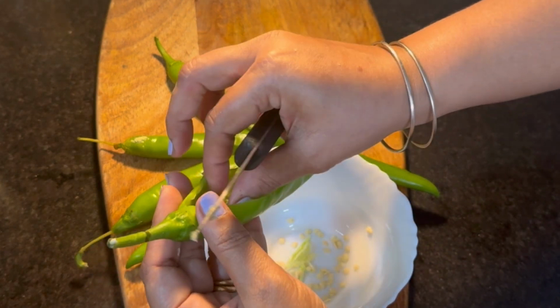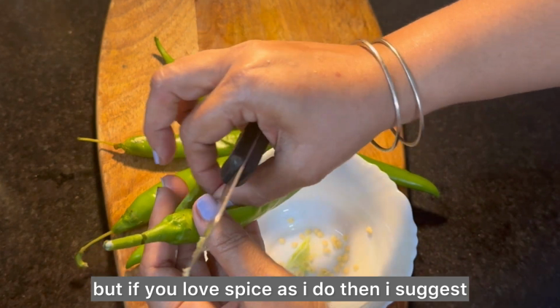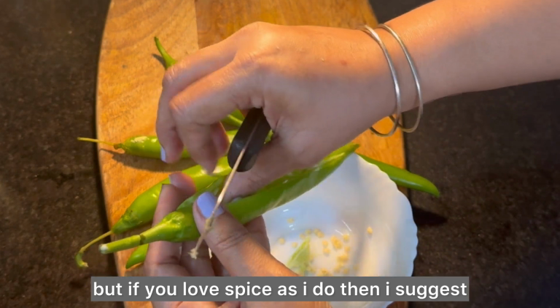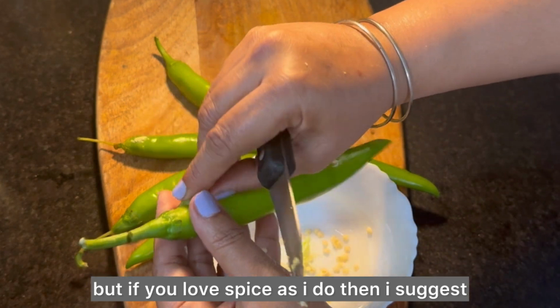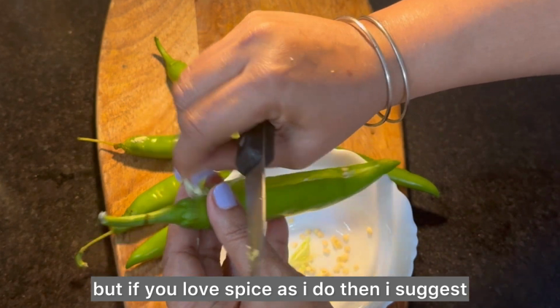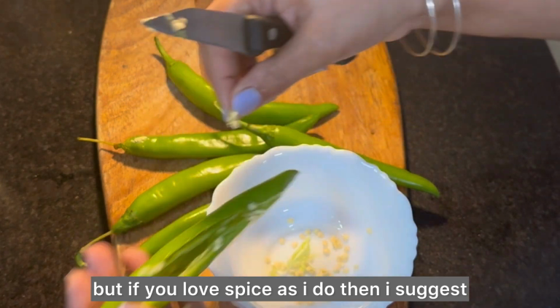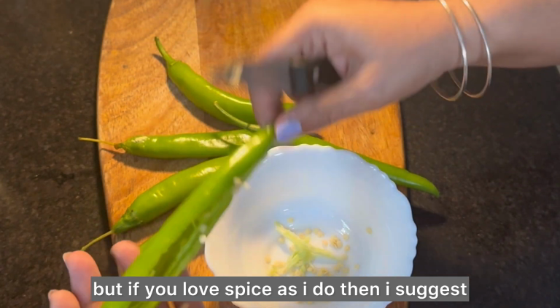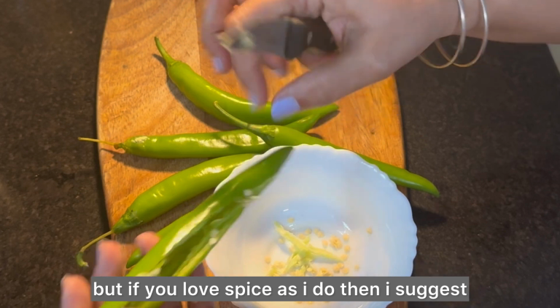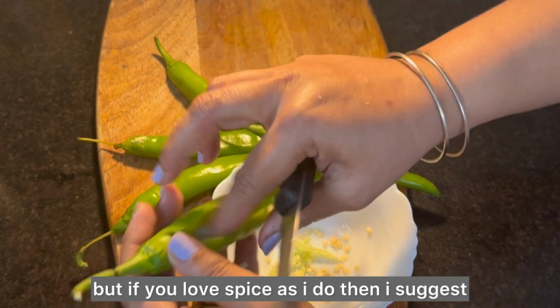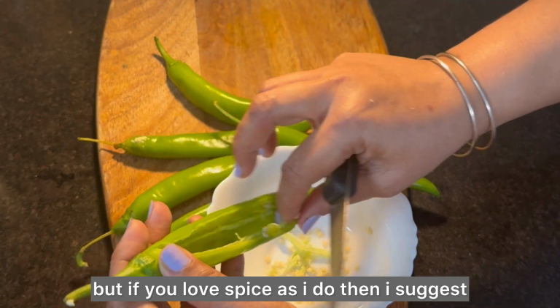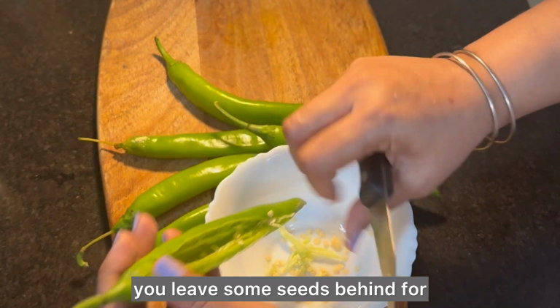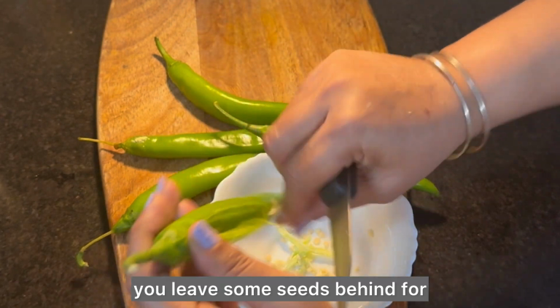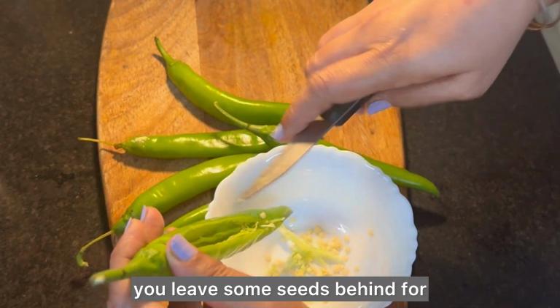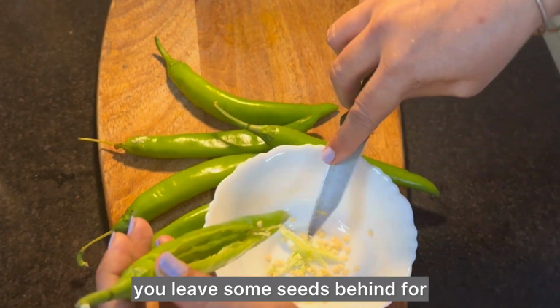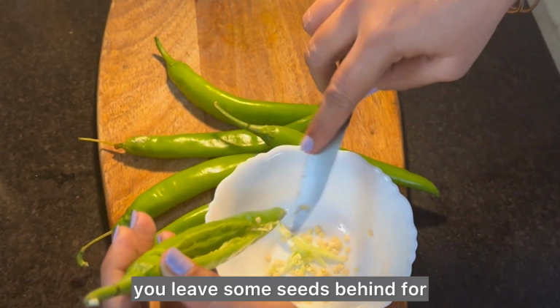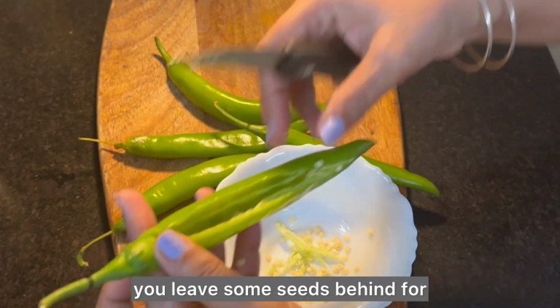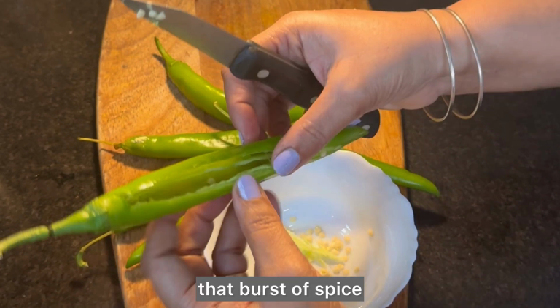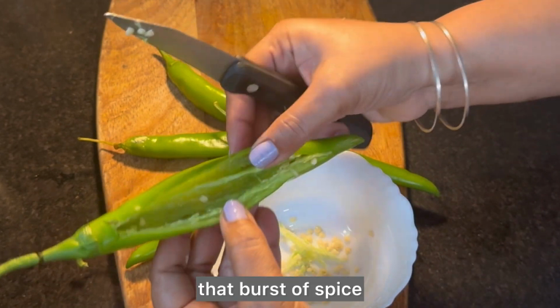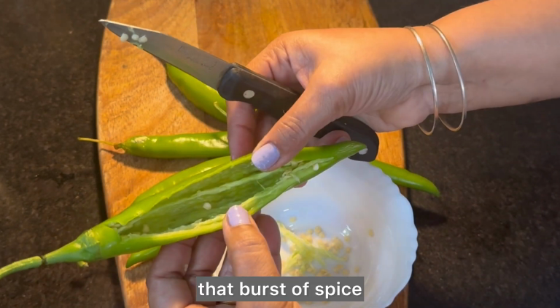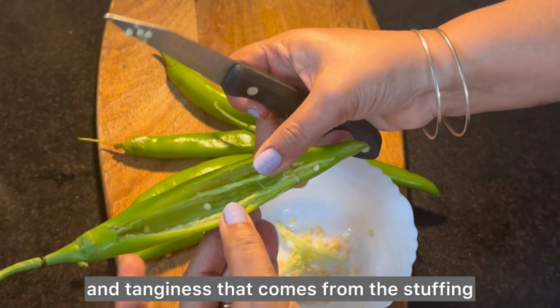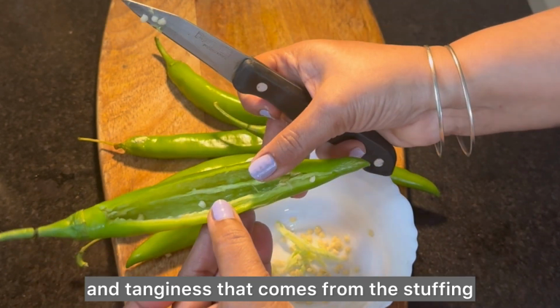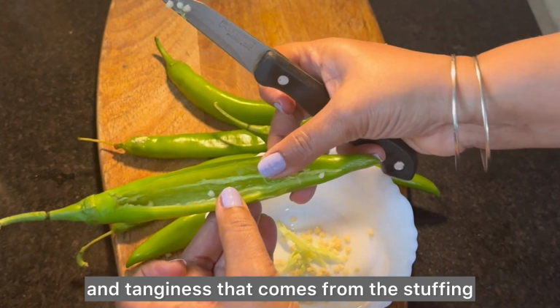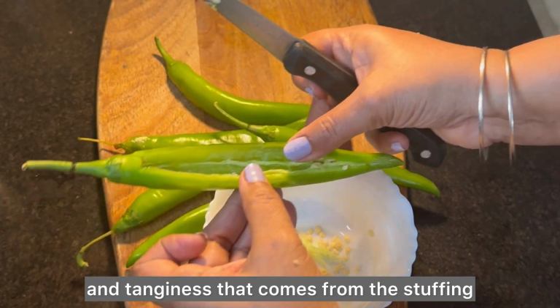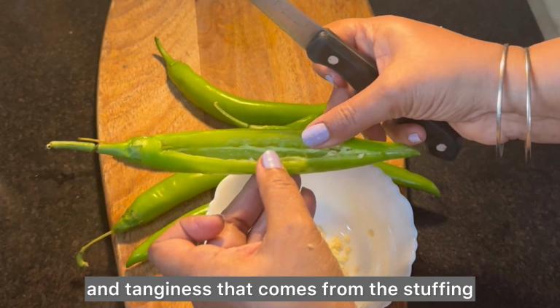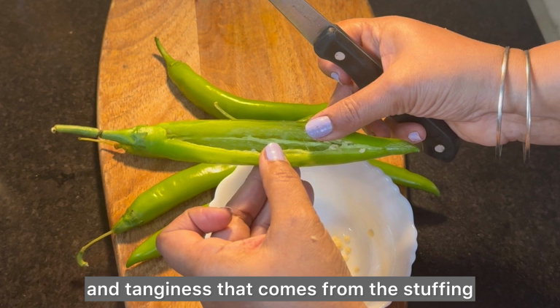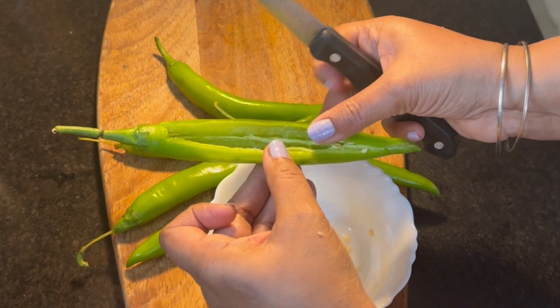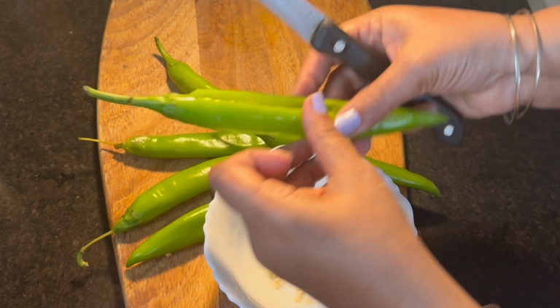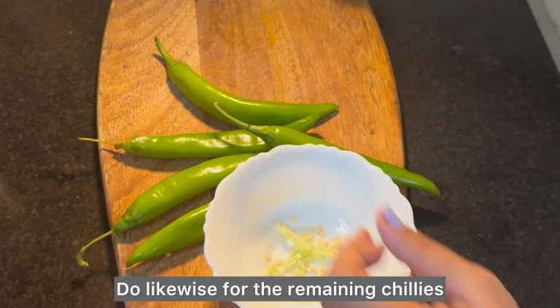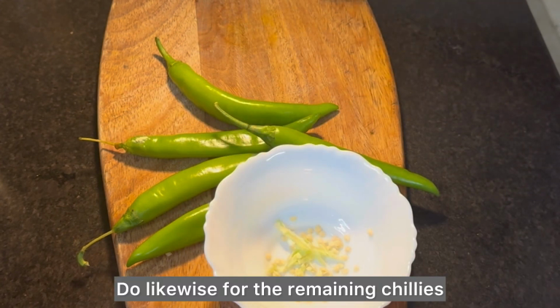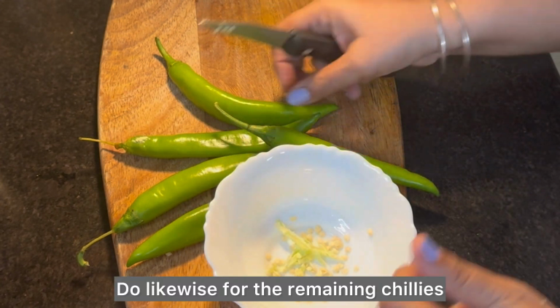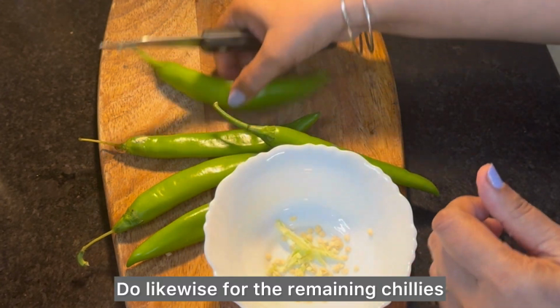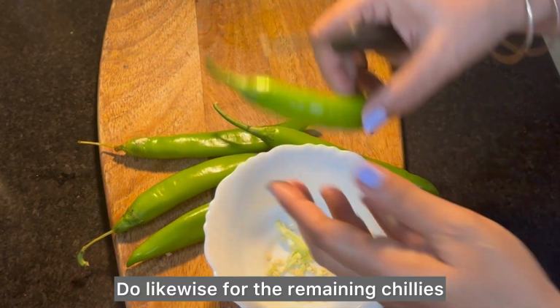If you love spice as I do, I suggest leaving some seeds behind for that burst of spice and tanginess that comes from the stuffing. Do likewise for the remaining chilies.